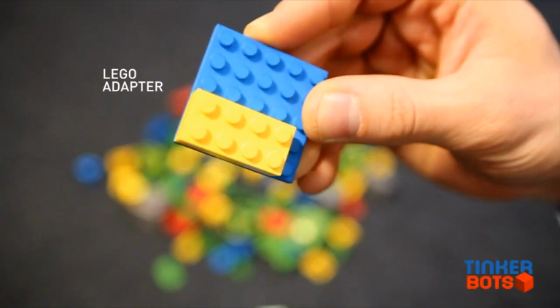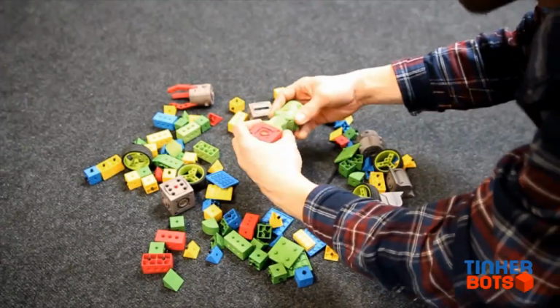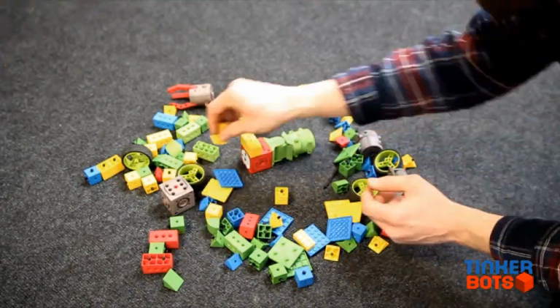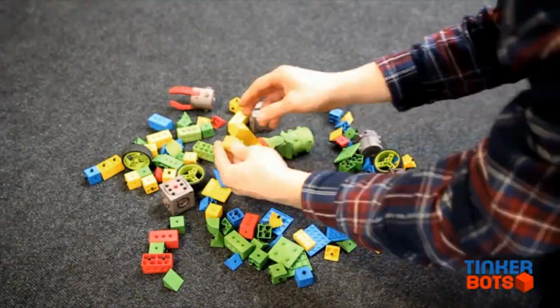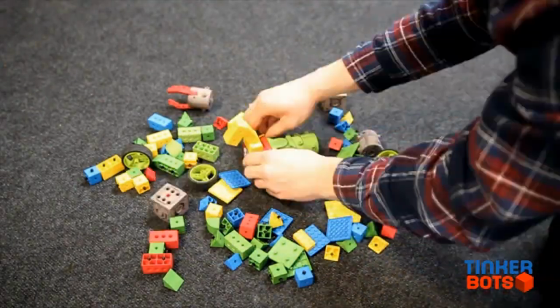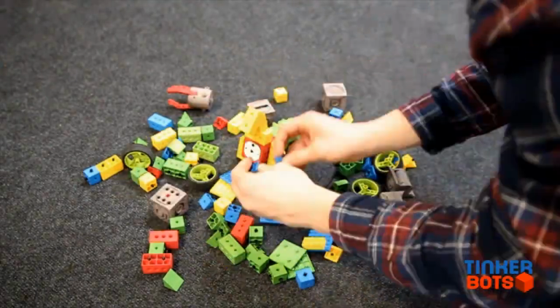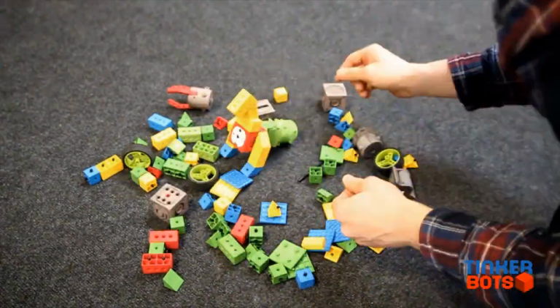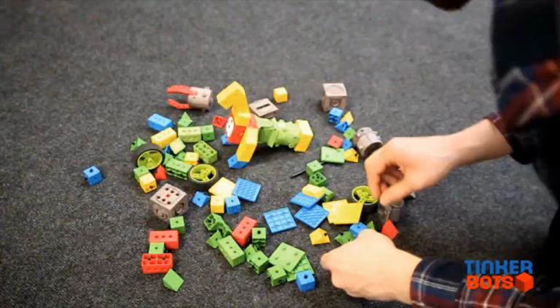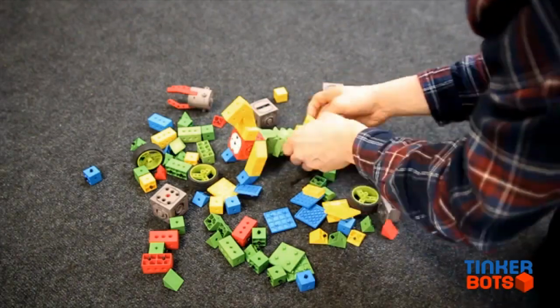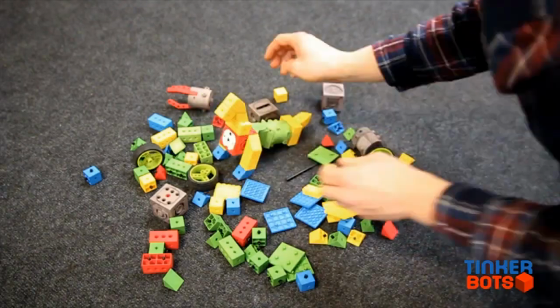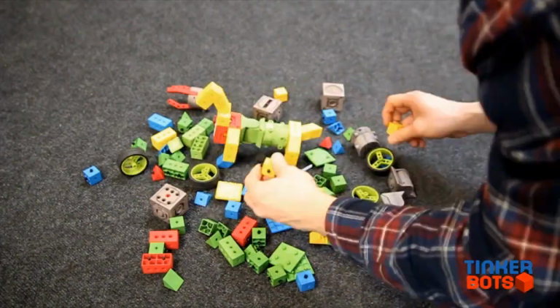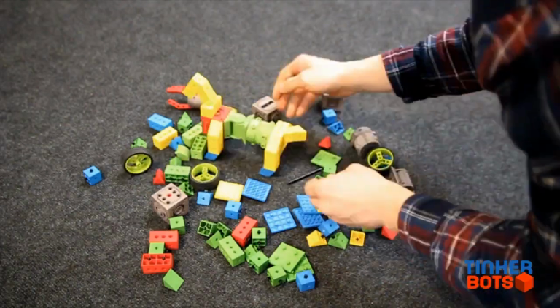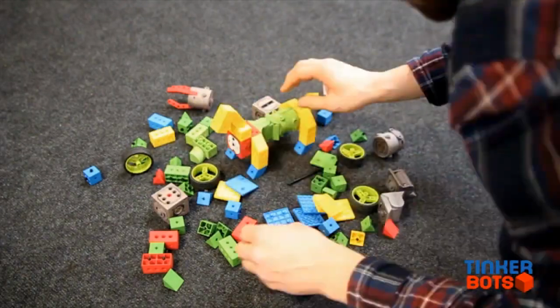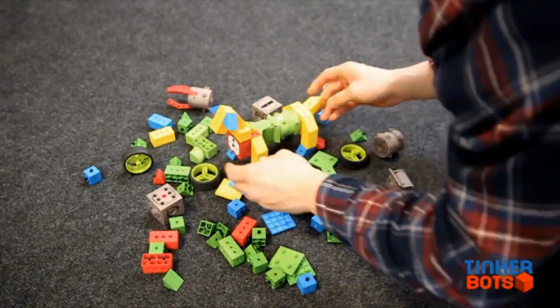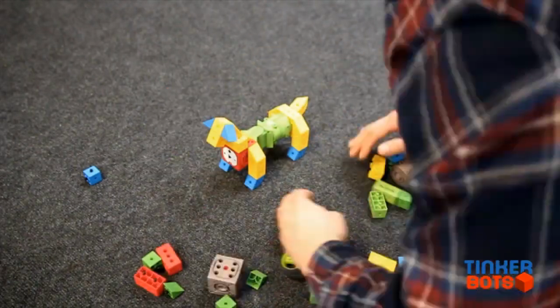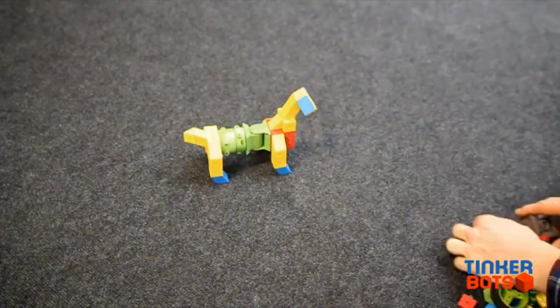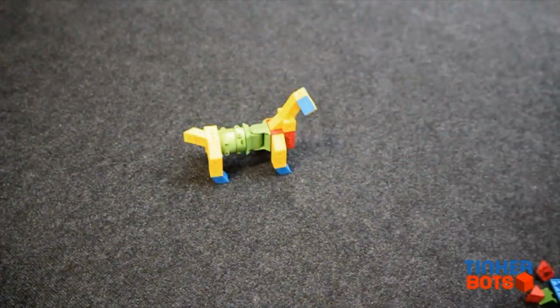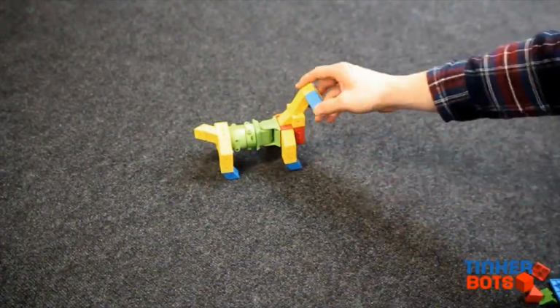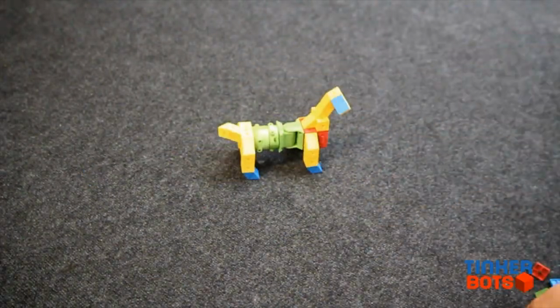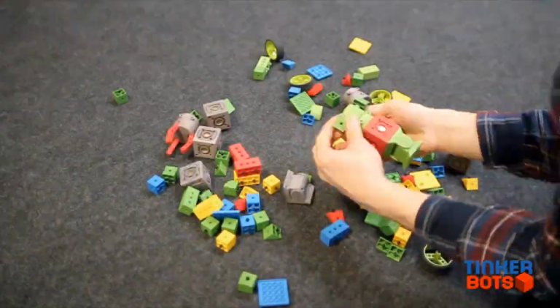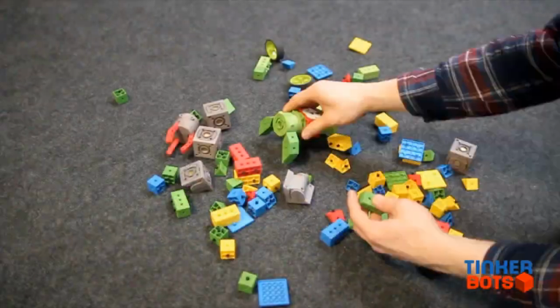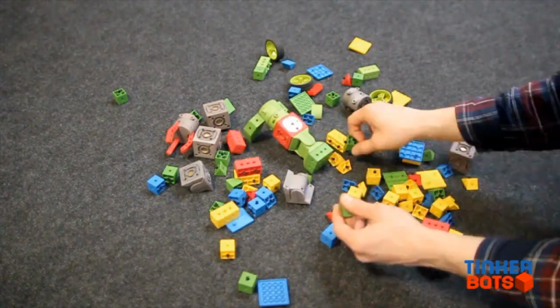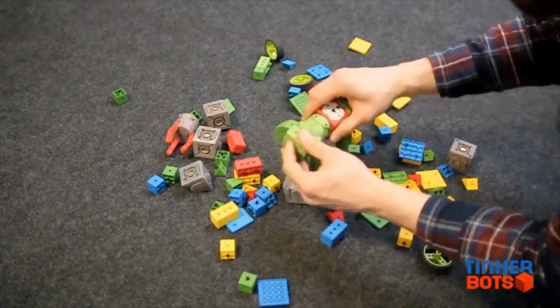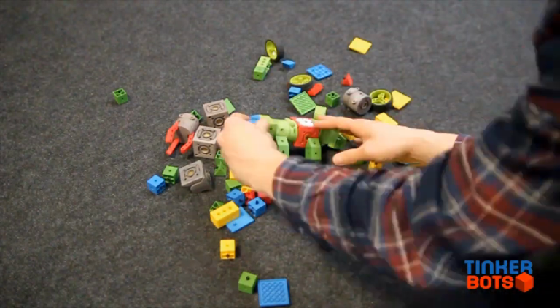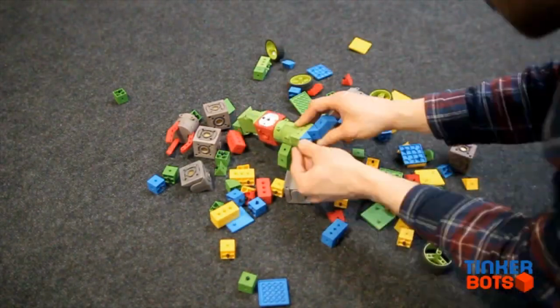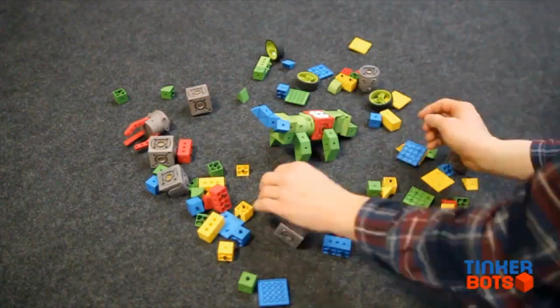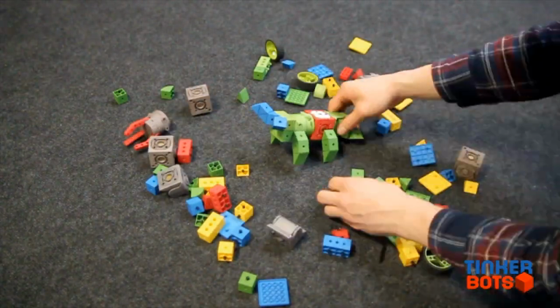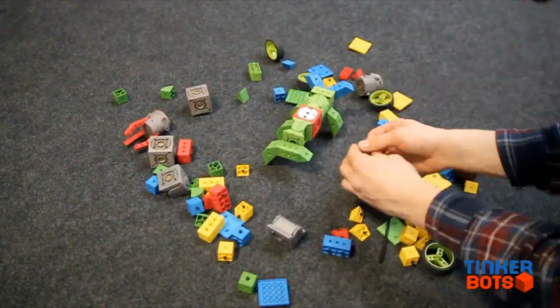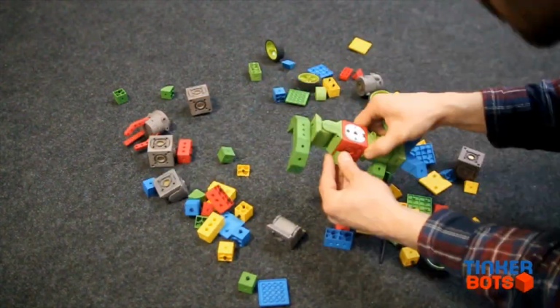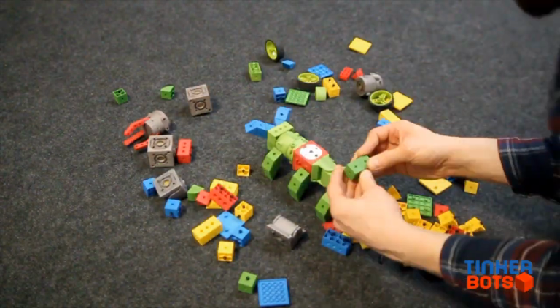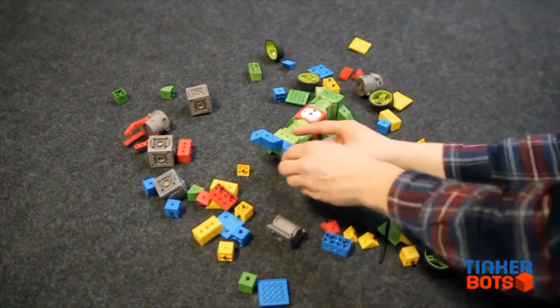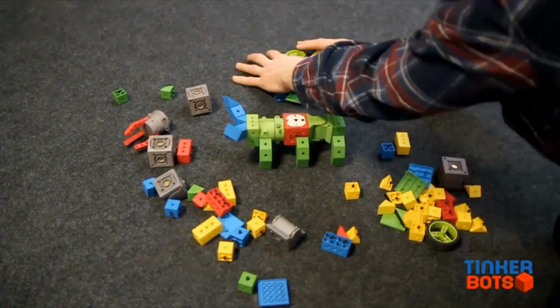All of Tinkerbox's modular pieces can be connected easily. Without the need for wiring or programming, it's extremely simple and easy to use. Even a five-year-old can use Tinkerbox to build any robot he or she can imagine.